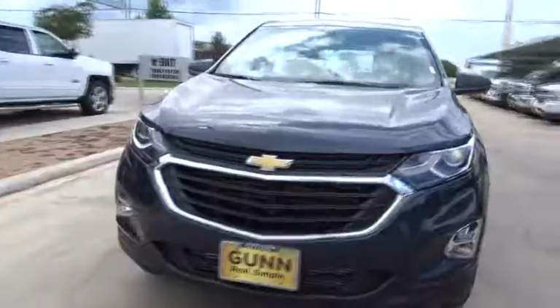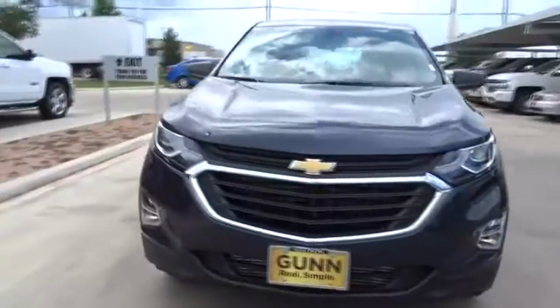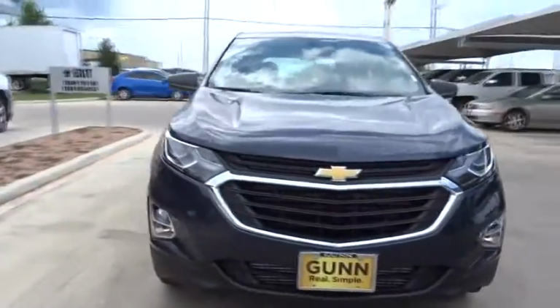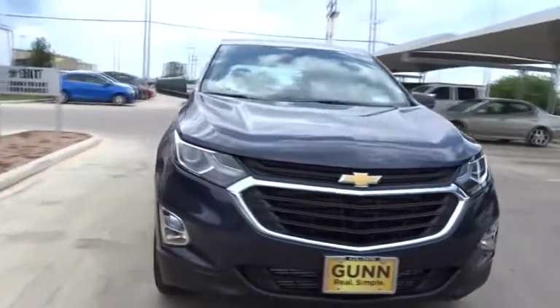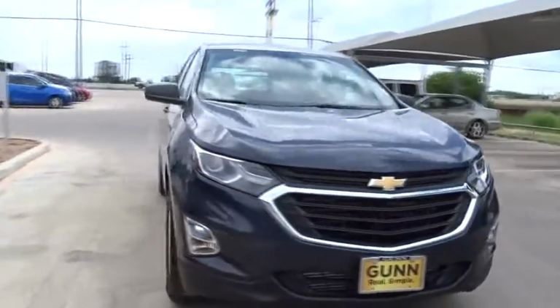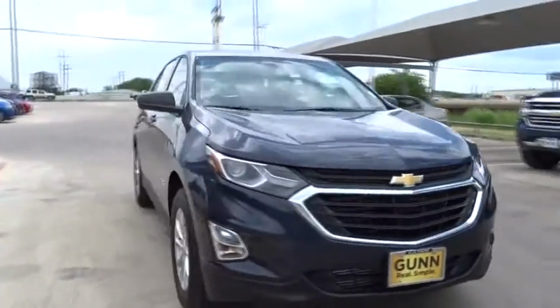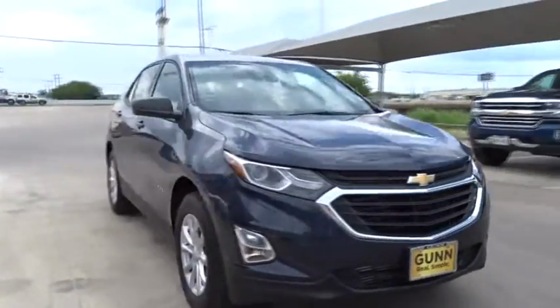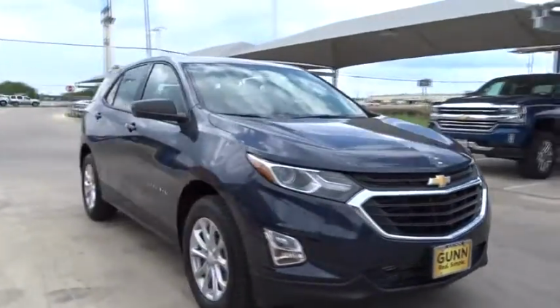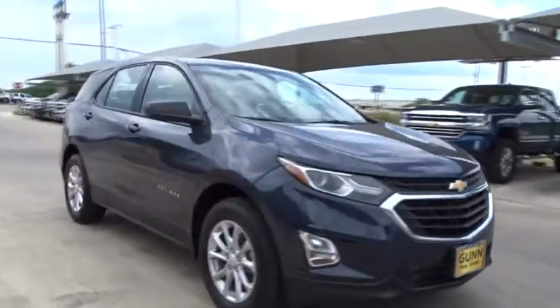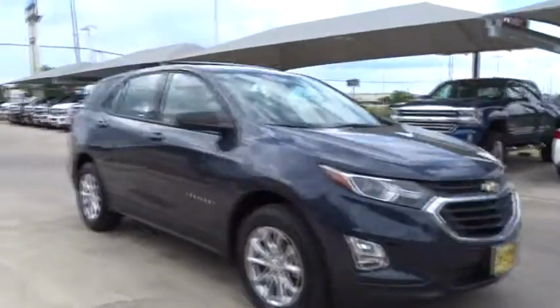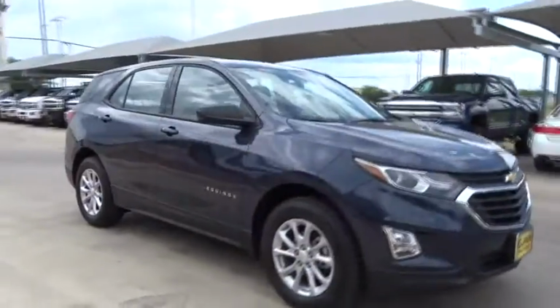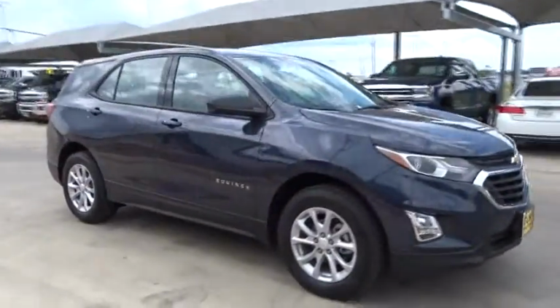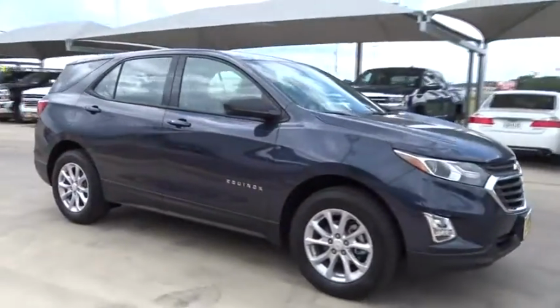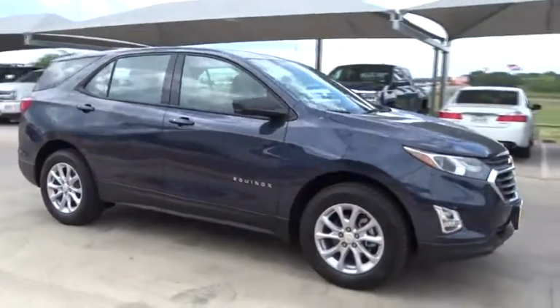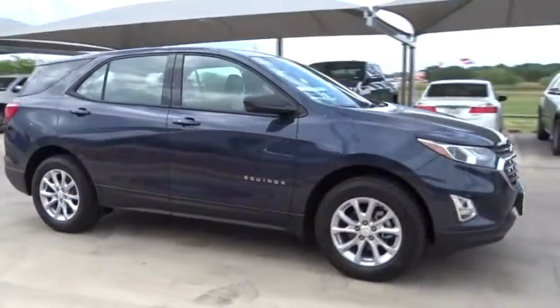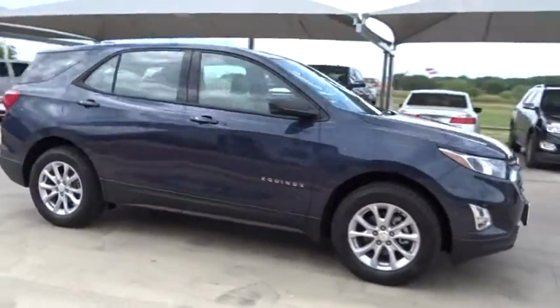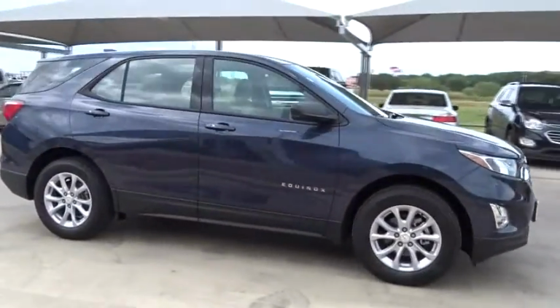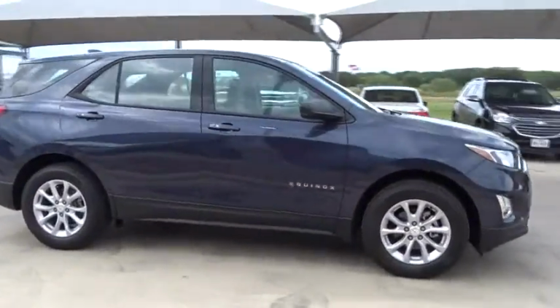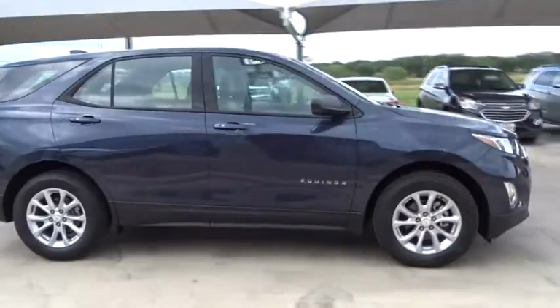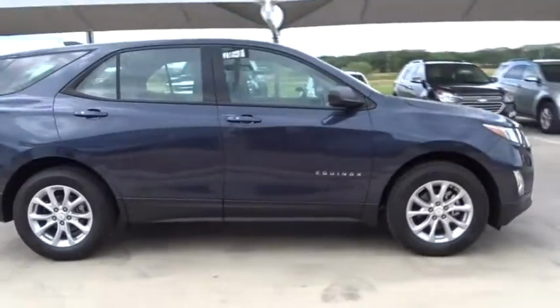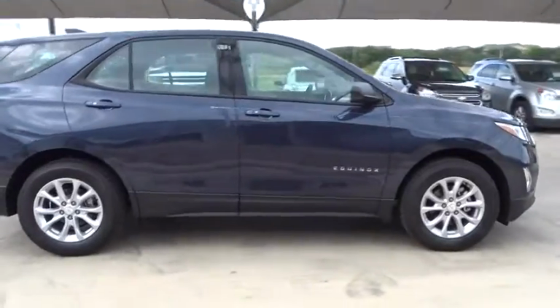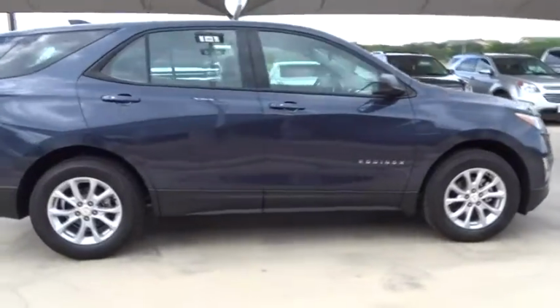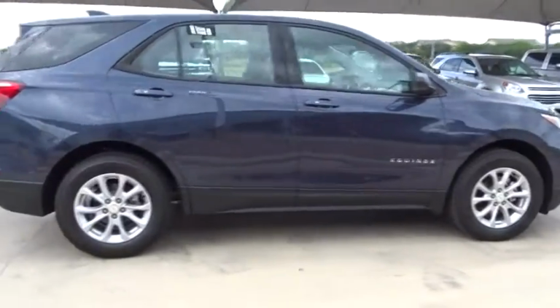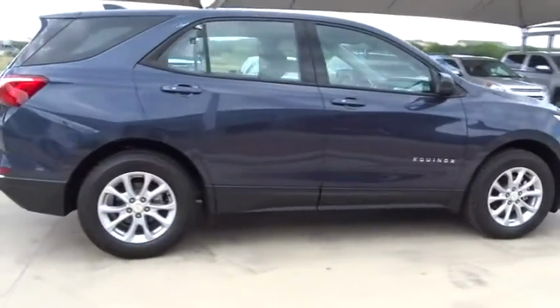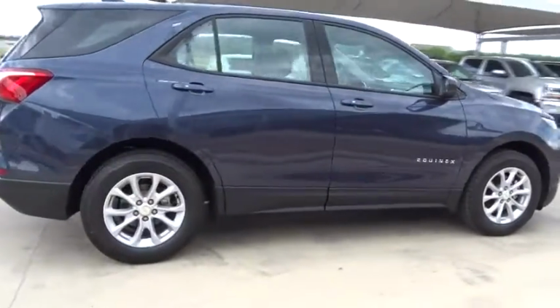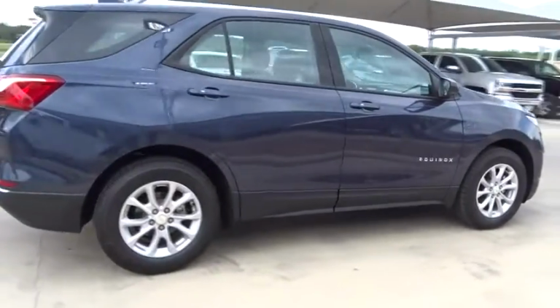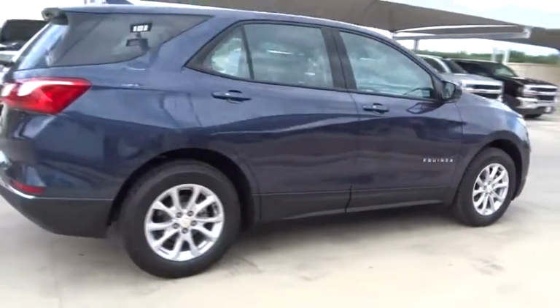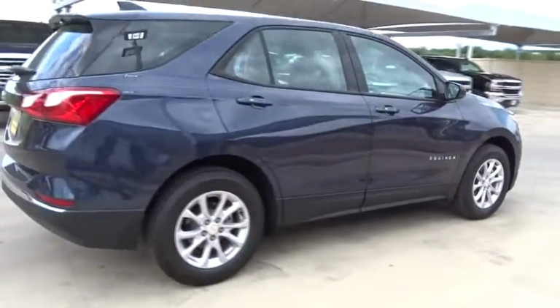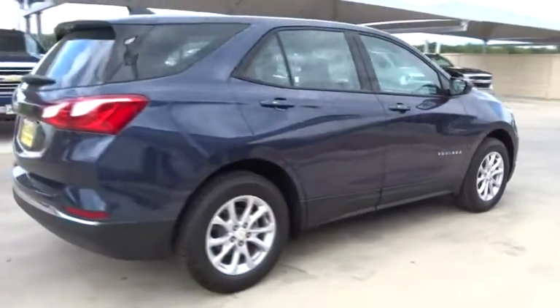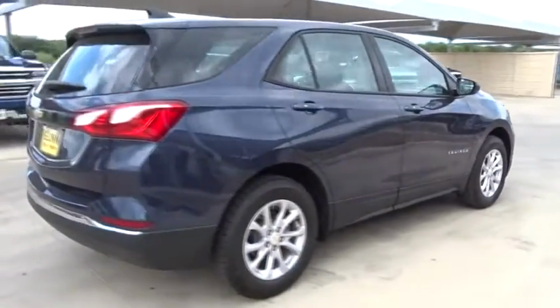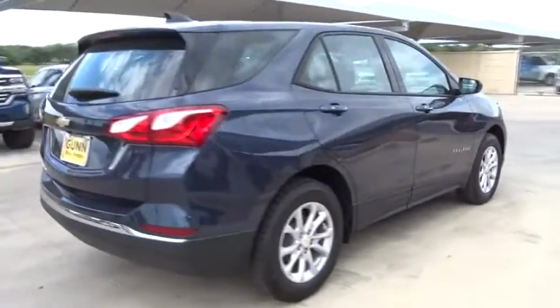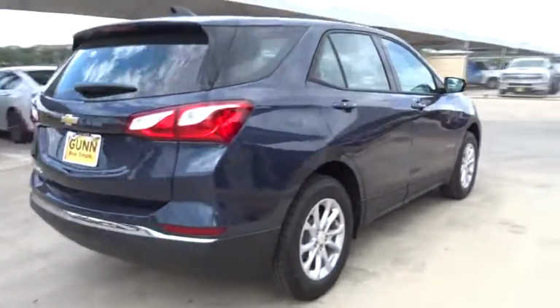The 2018 Chevrolet Equinox. Fuel efficiency, safety, and value equals the Chevy Equinox. Here are some of this vehicle's great options.